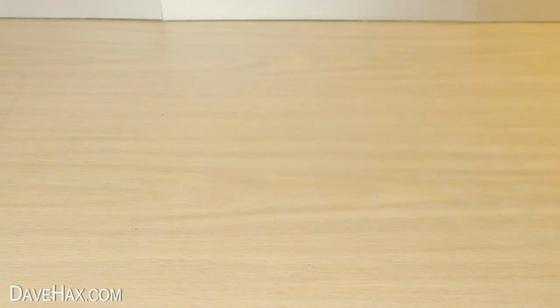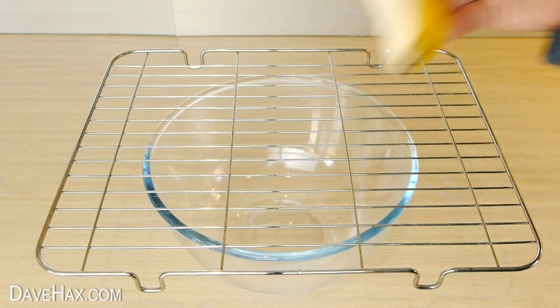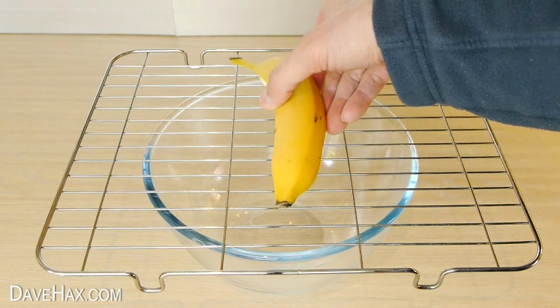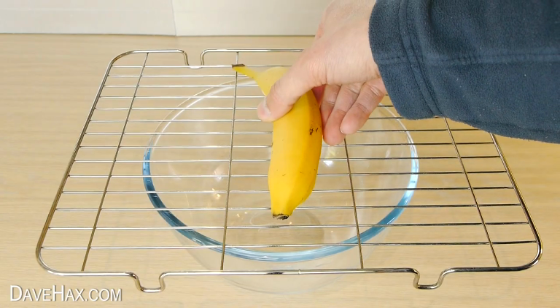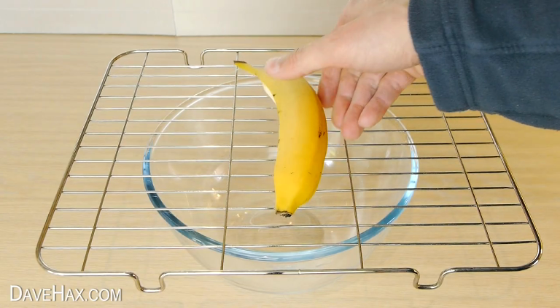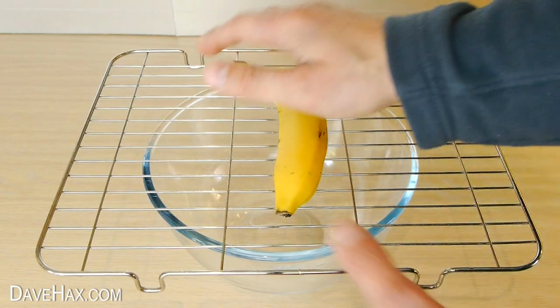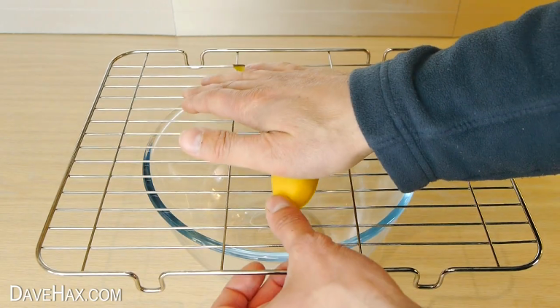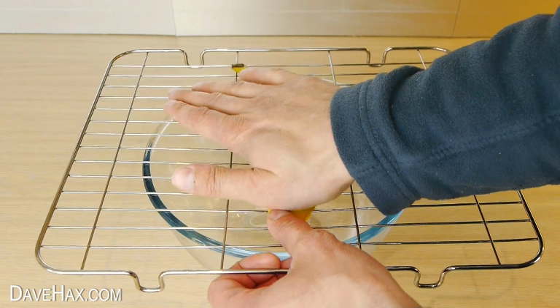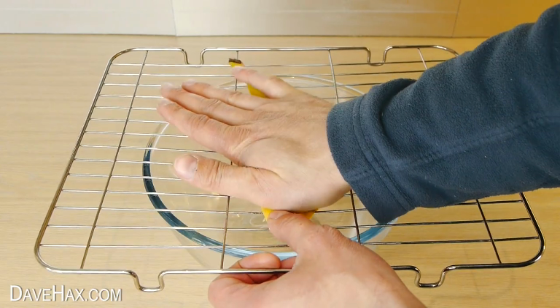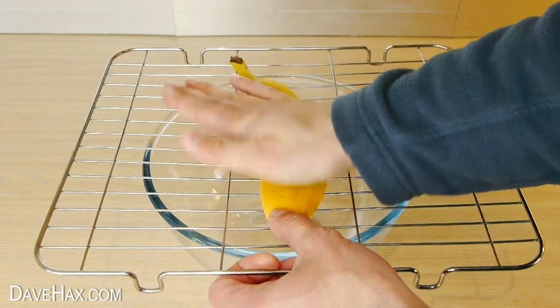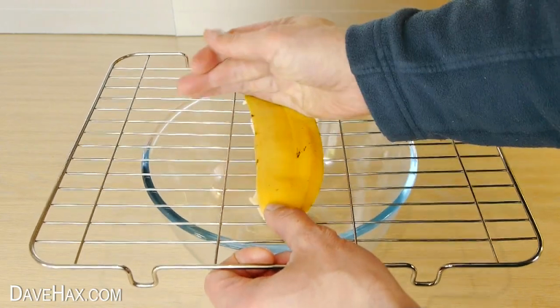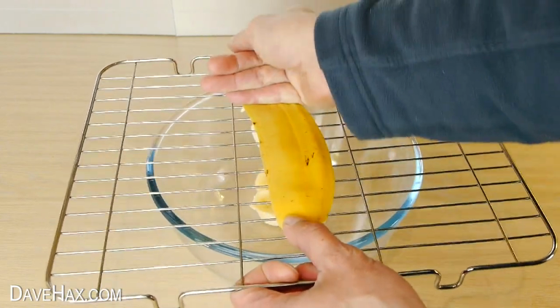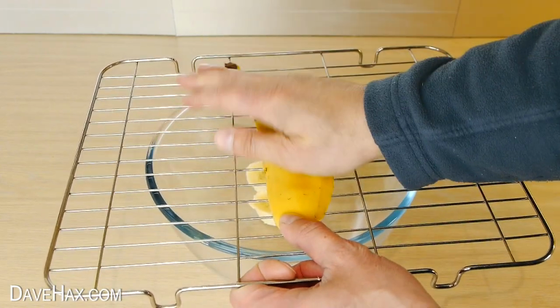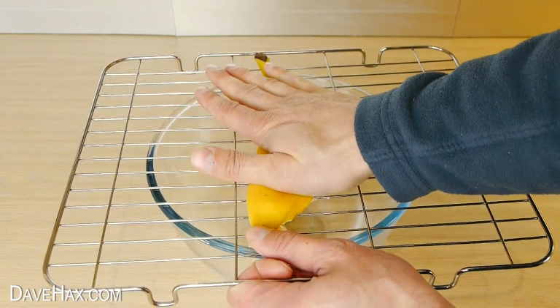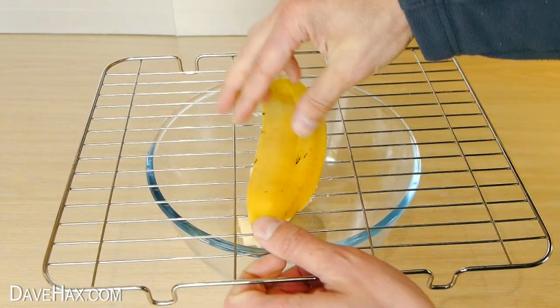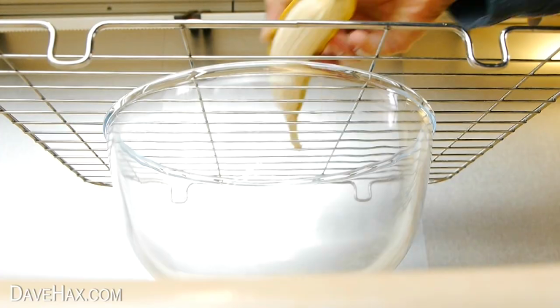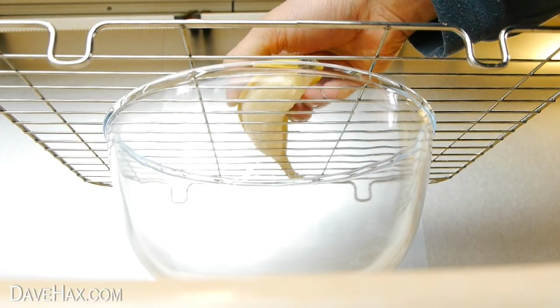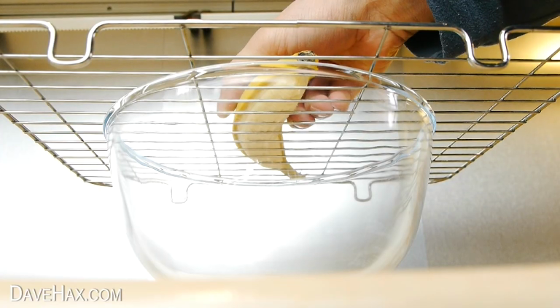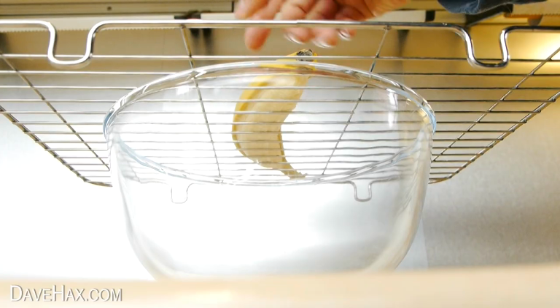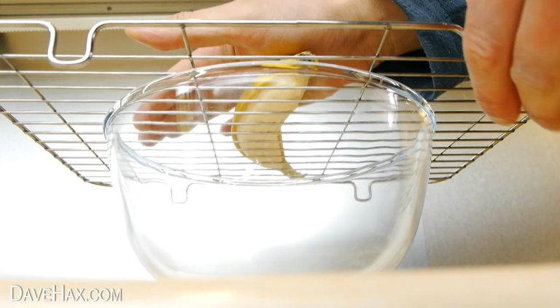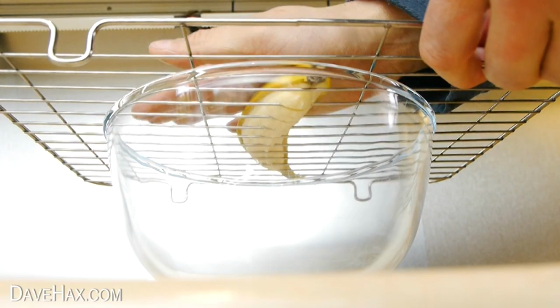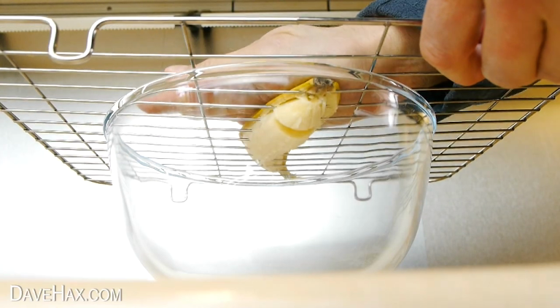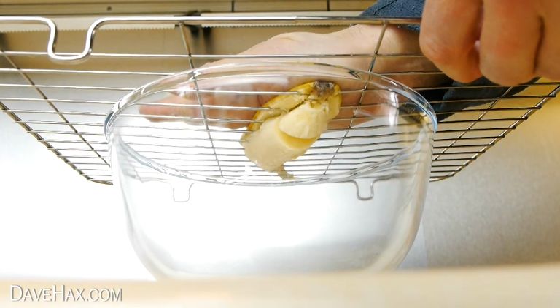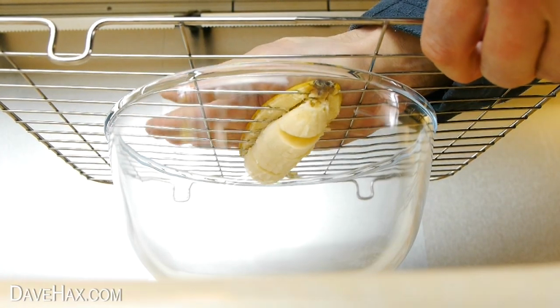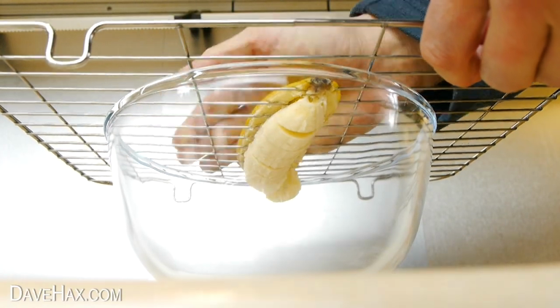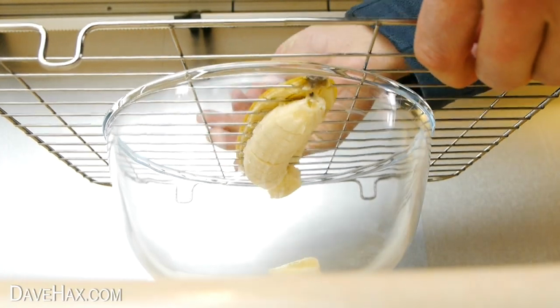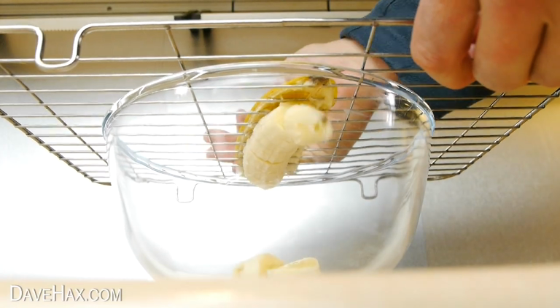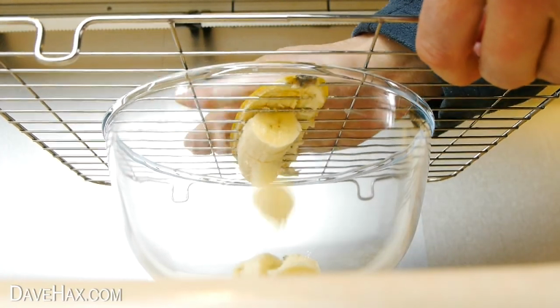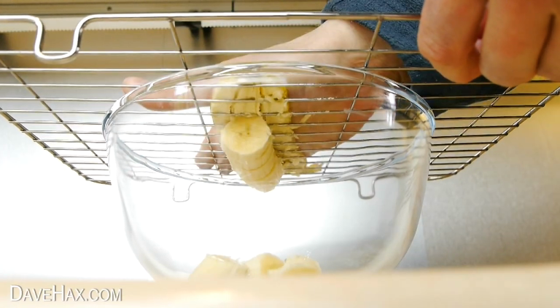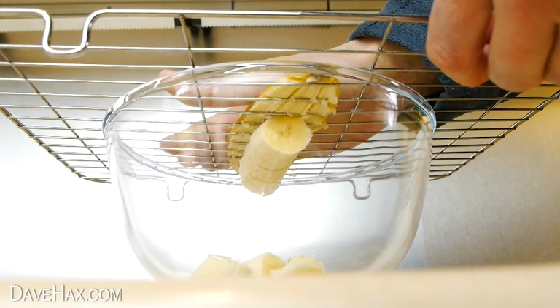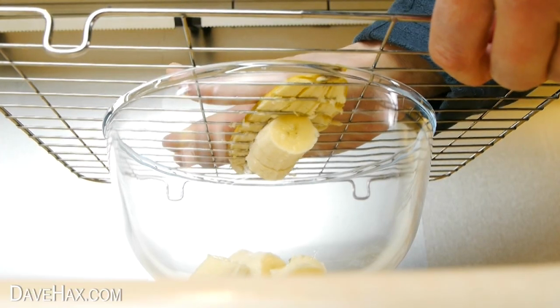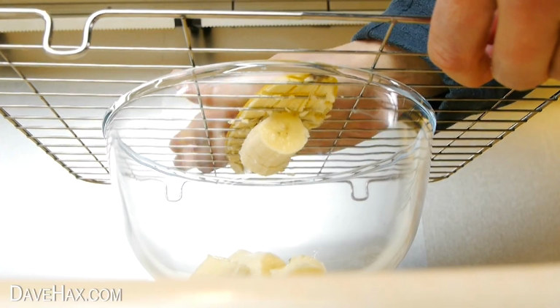Then place it on top of the cooling rack and gently push it through from one end all the way up to the other. If we look from underneath, you can see what happens. As we push it through, it neatly slices the banana and falls into the bowl.